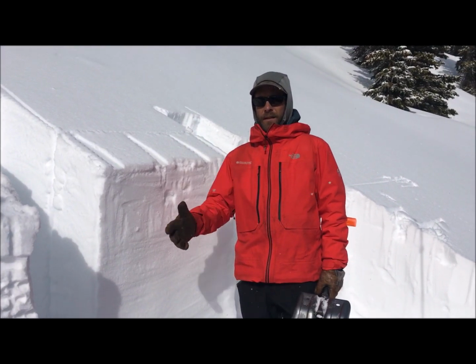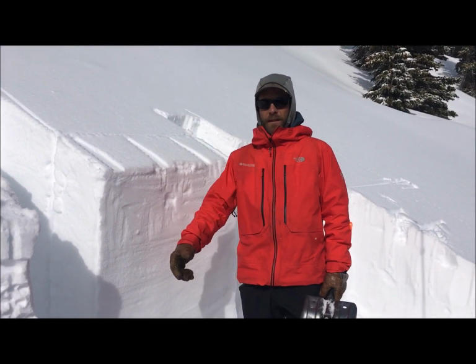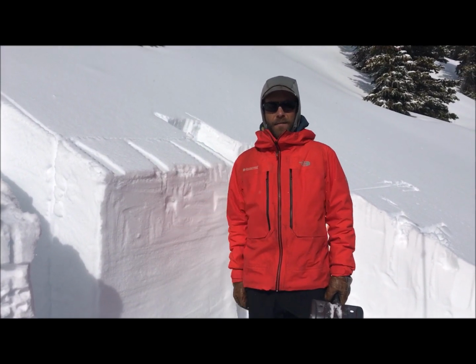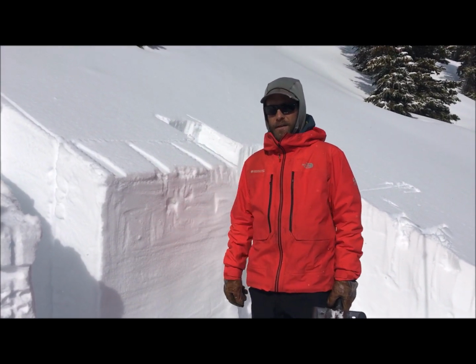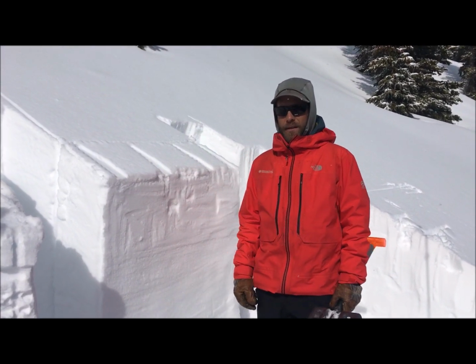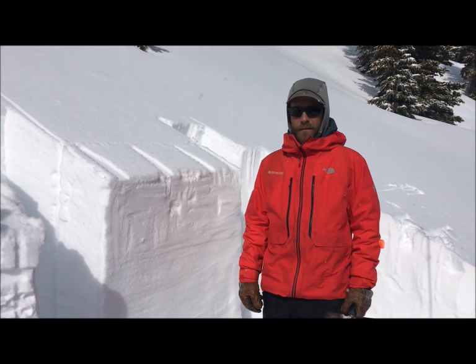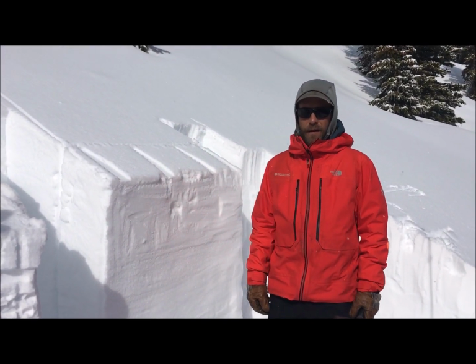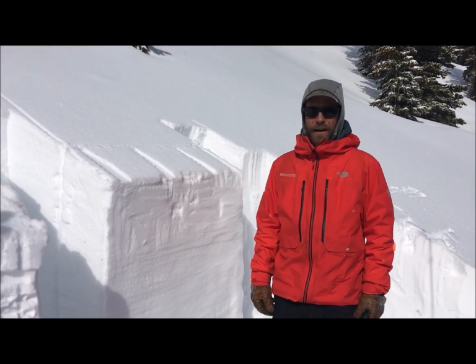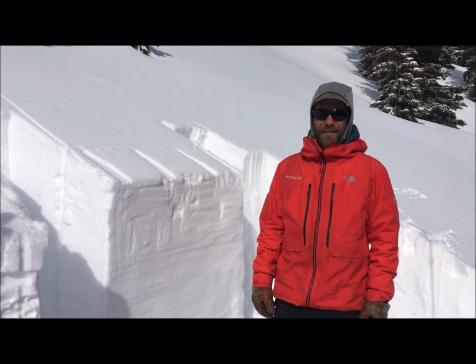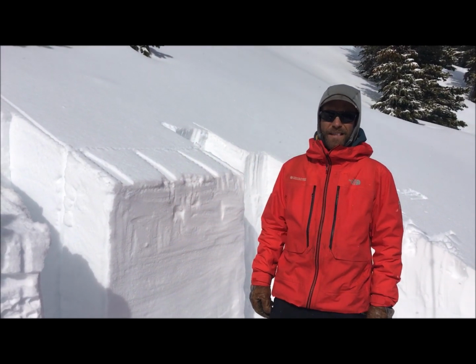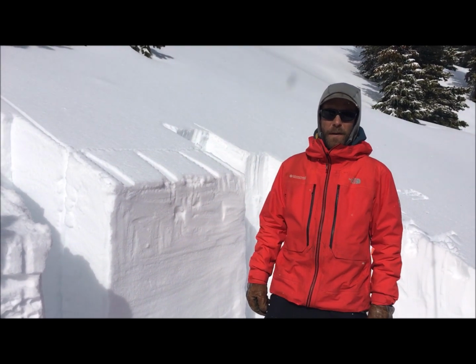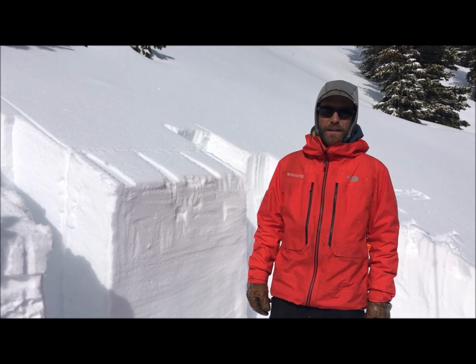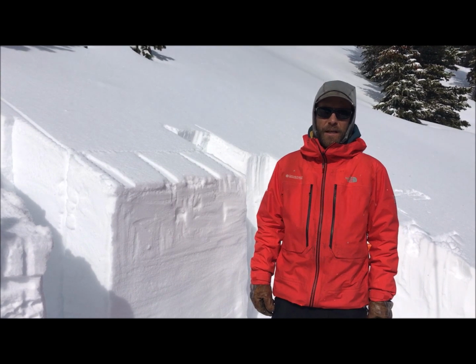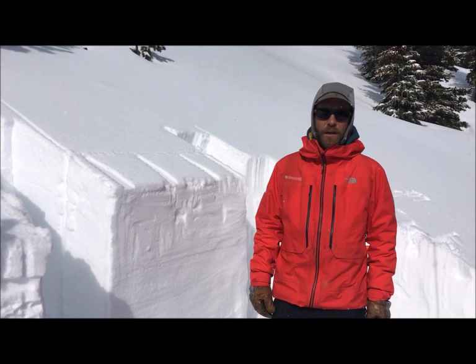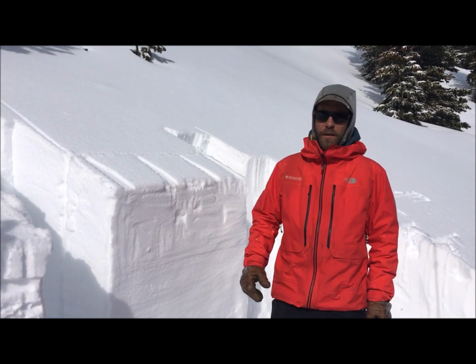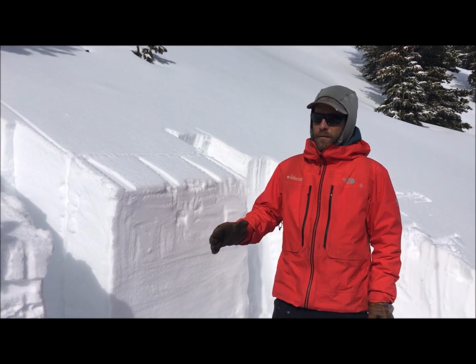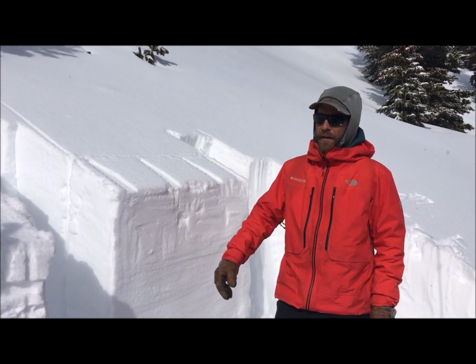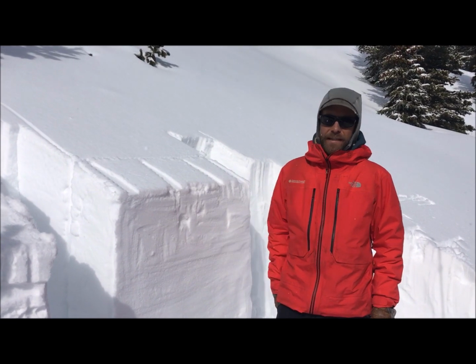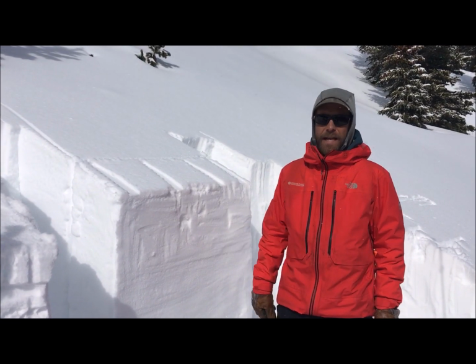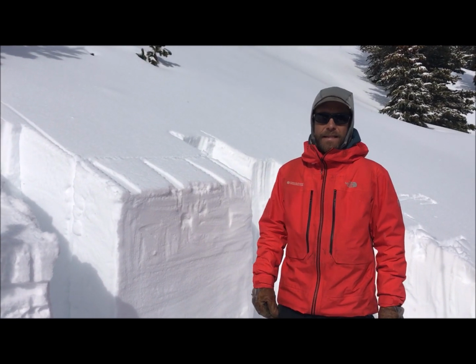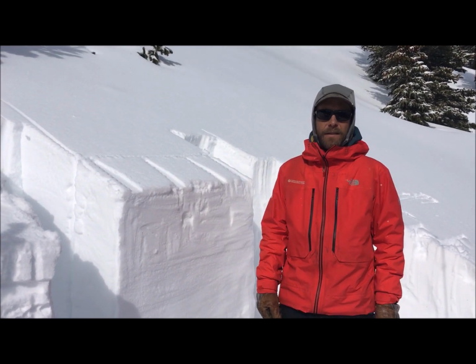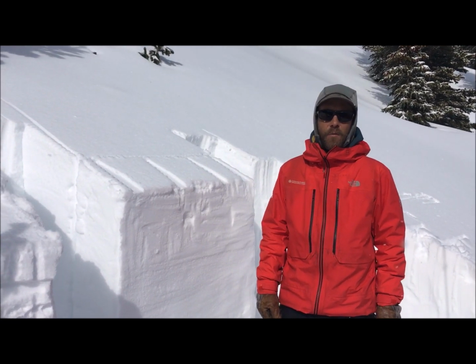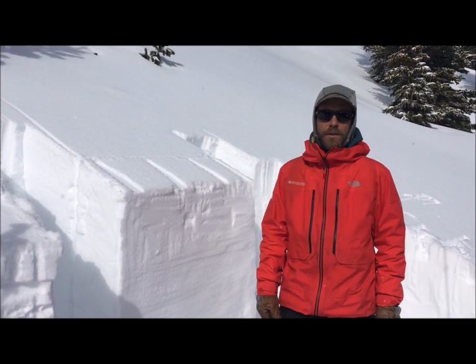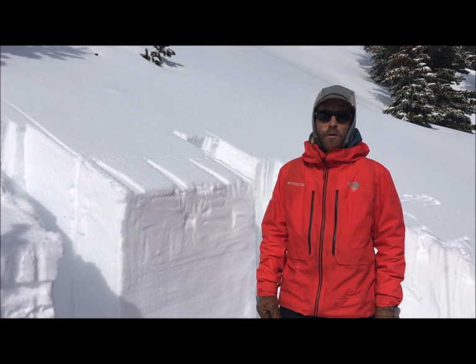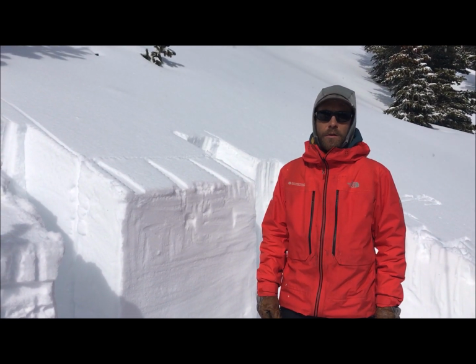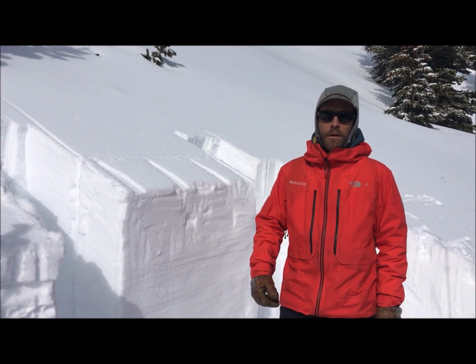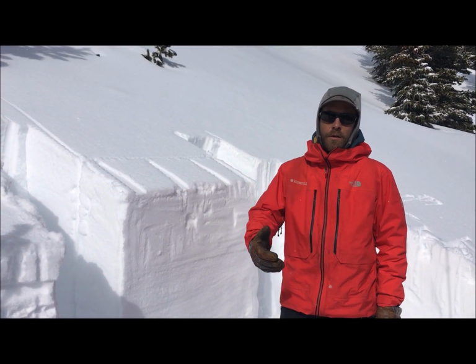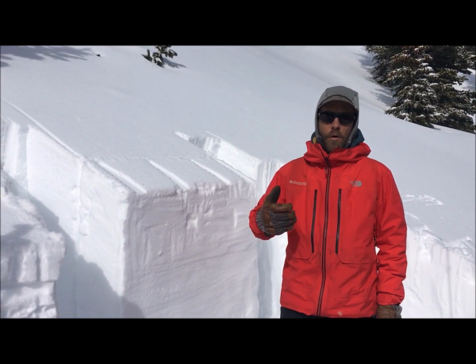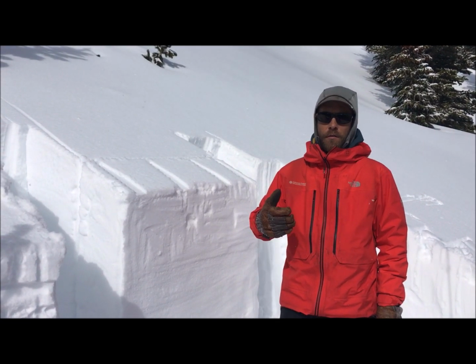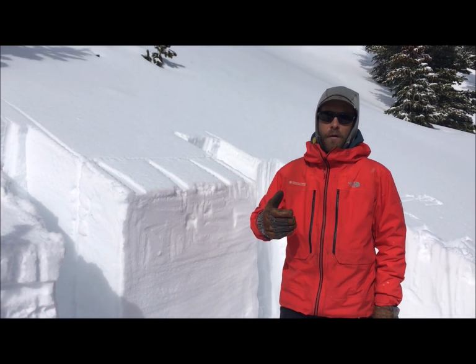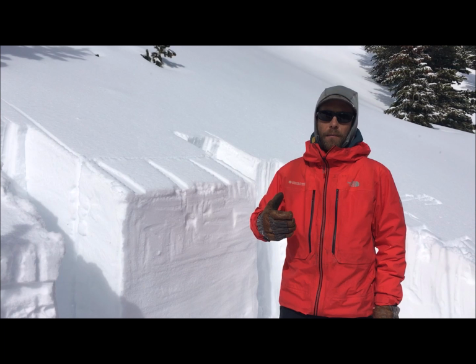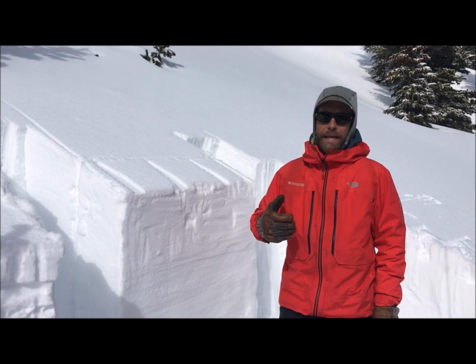Hey everyone, Chris here with the Colorado Avalanche Information Center. We're traveling today in the South San Juan zone north of Grey Rock Peak.